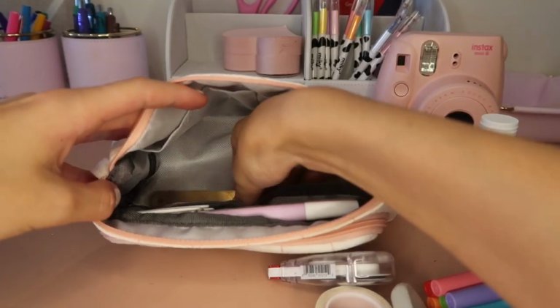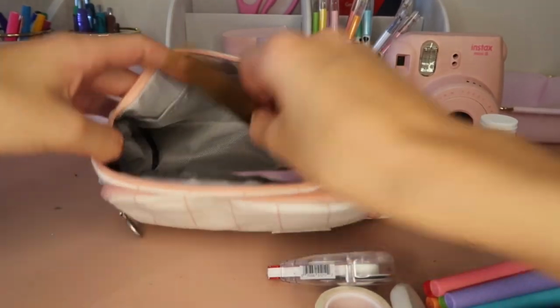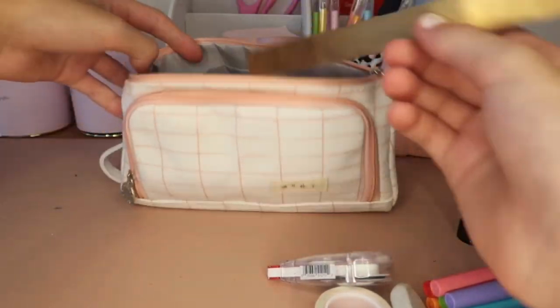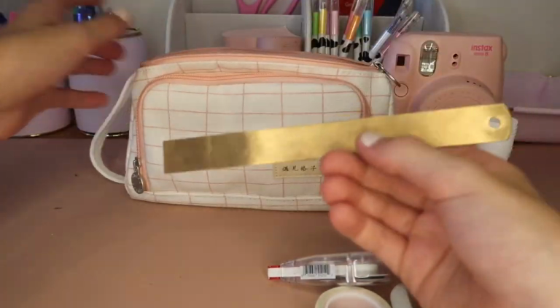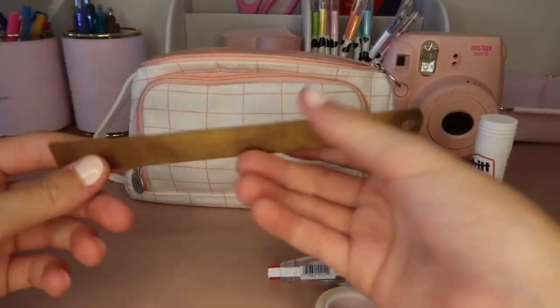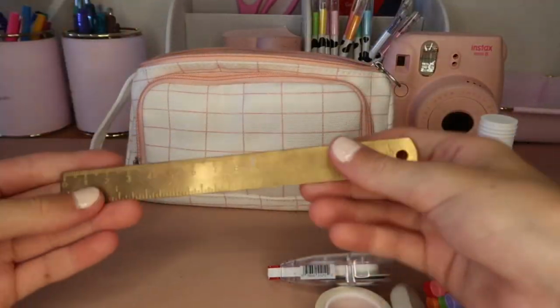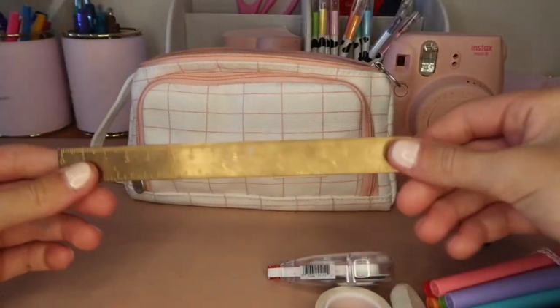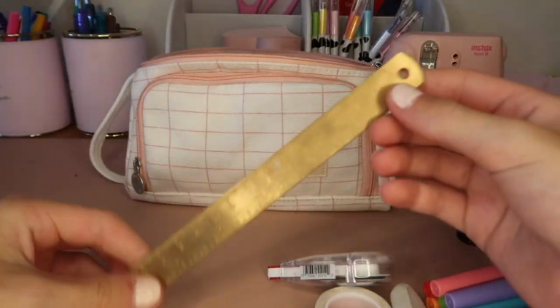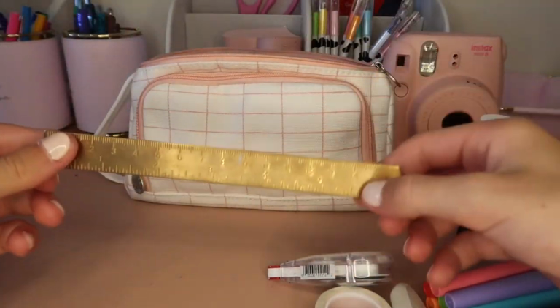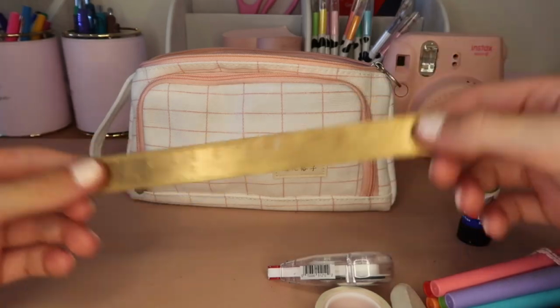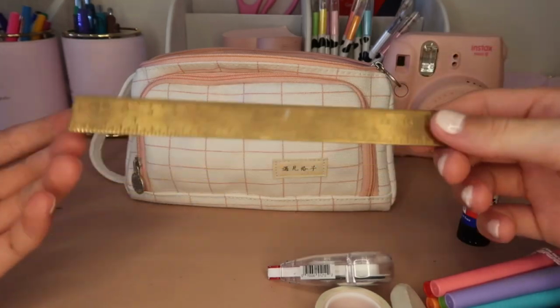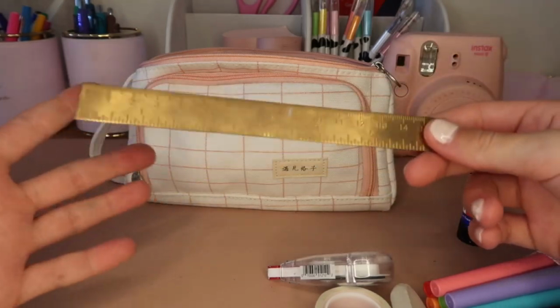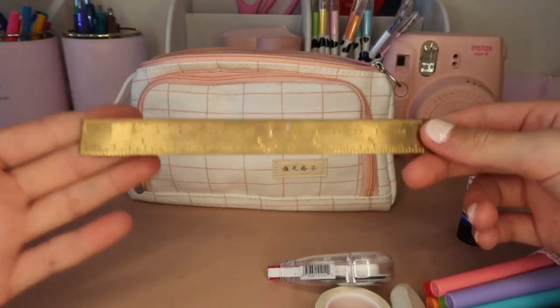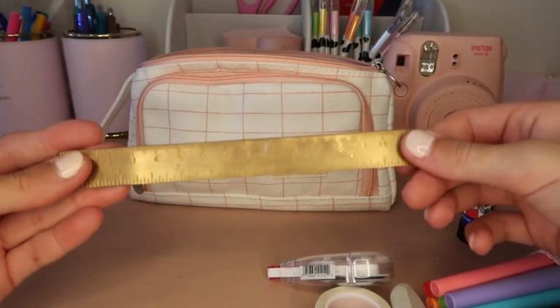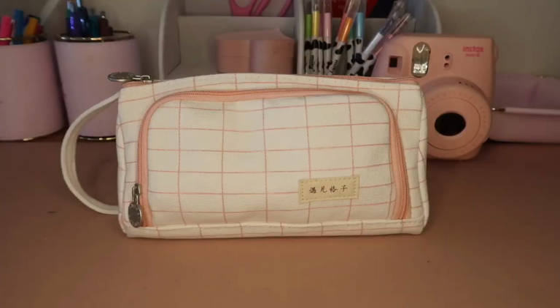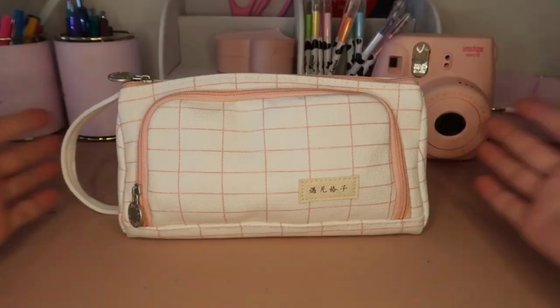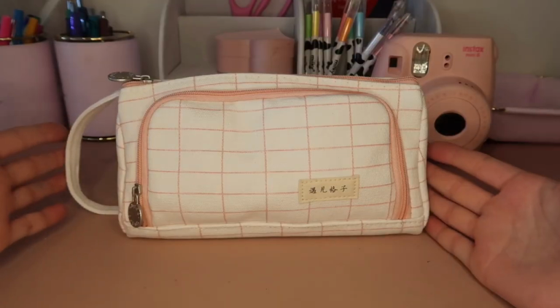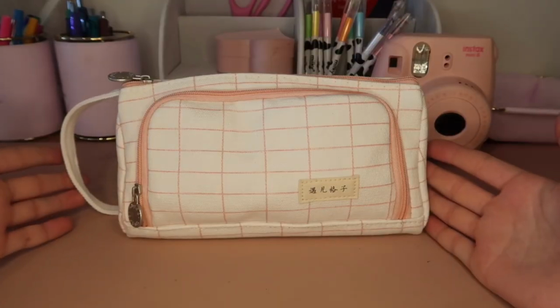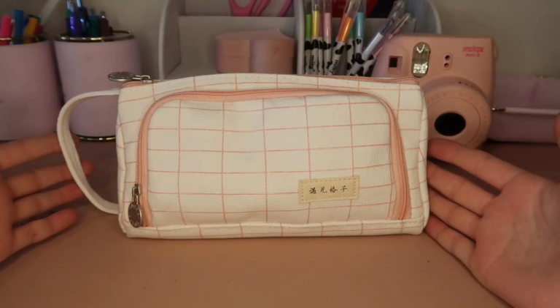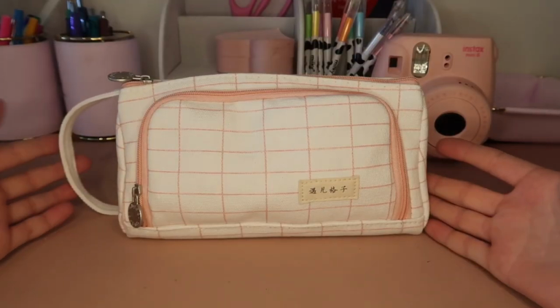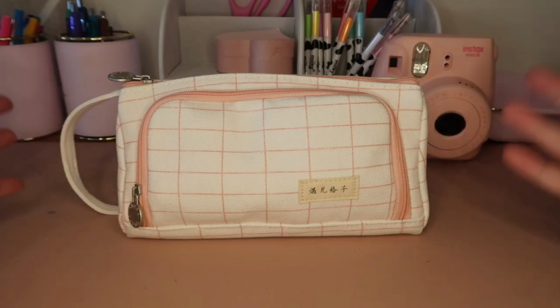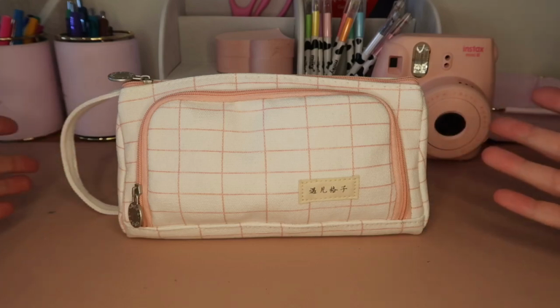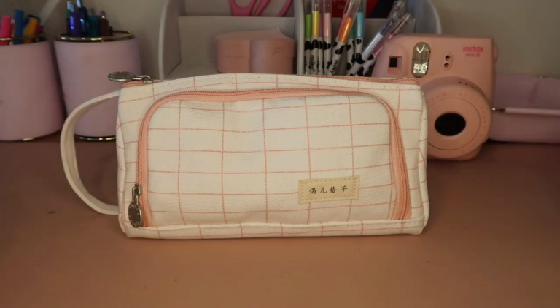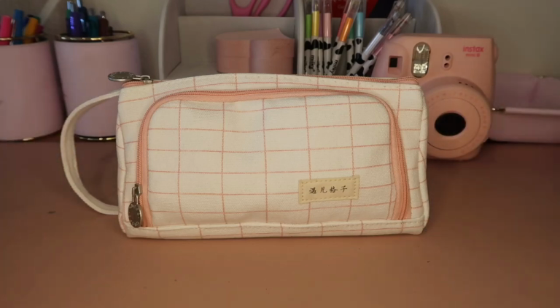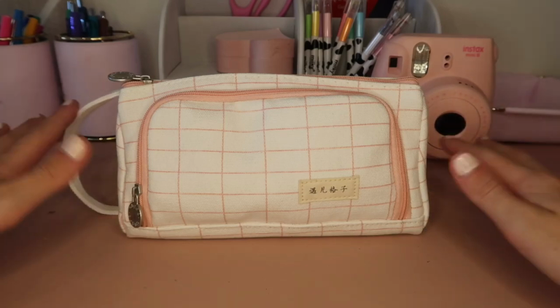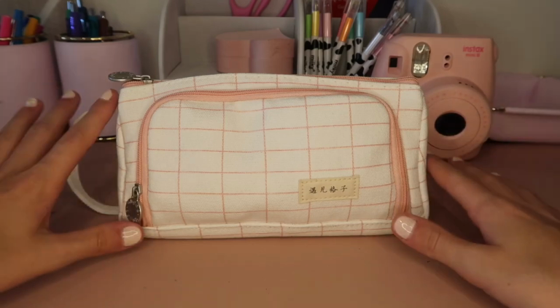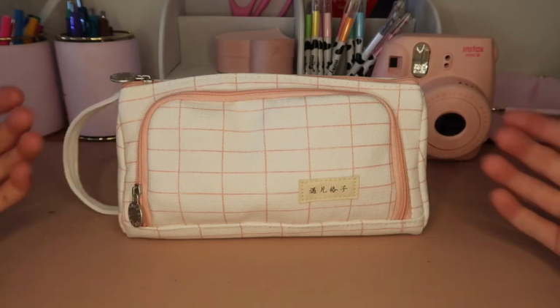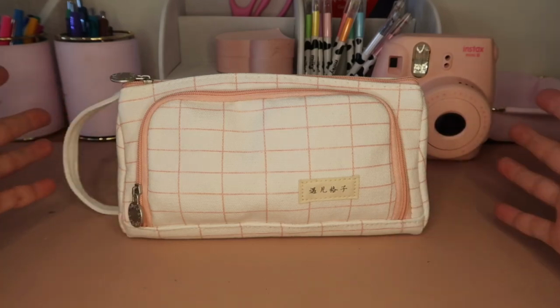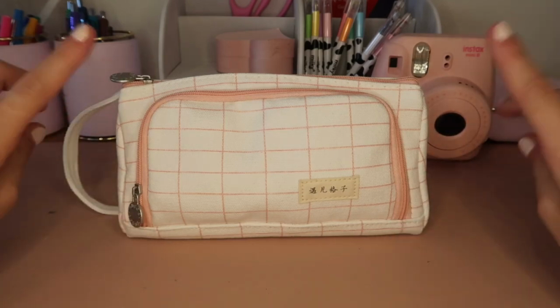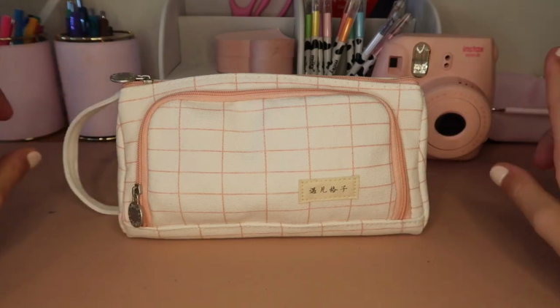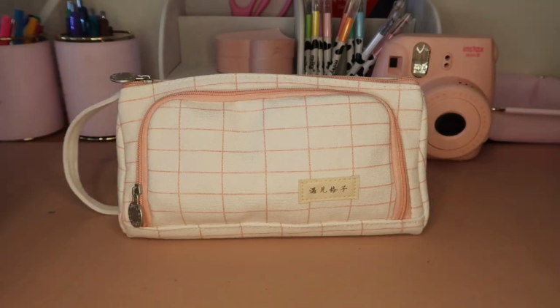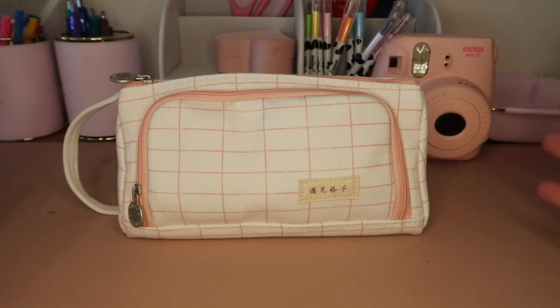Lastly in my pencil case I have this gold ruler — I think it's from Kiki K but you can find a ruler literally anywhere. That is everything that I have in my pencil case, and that's everything for today's video. Thanks for watching, see you in my next video, bye!